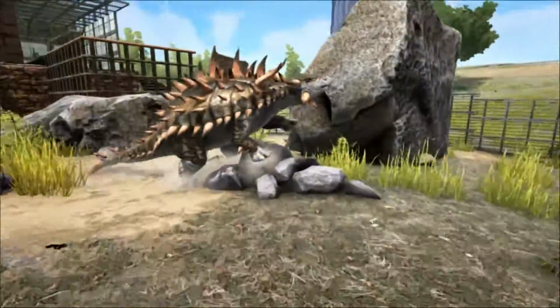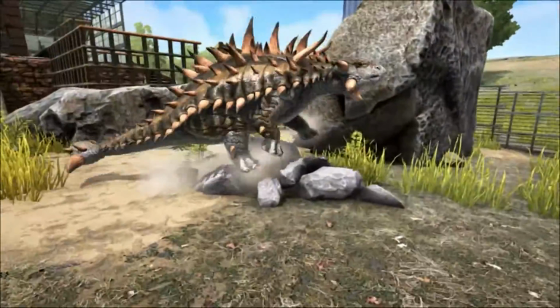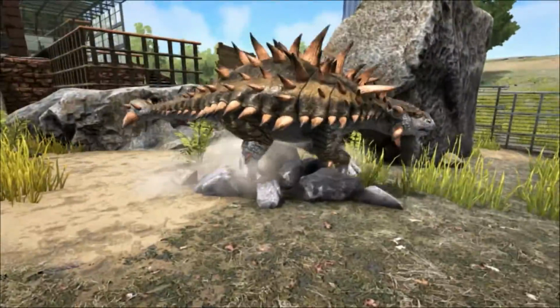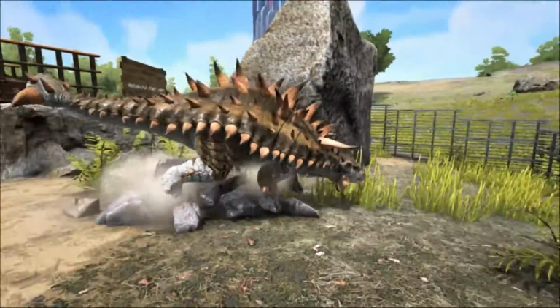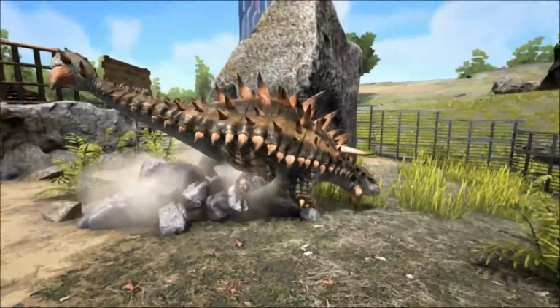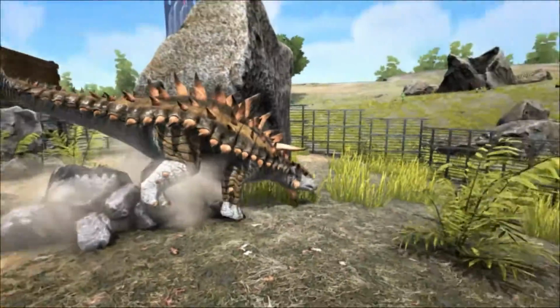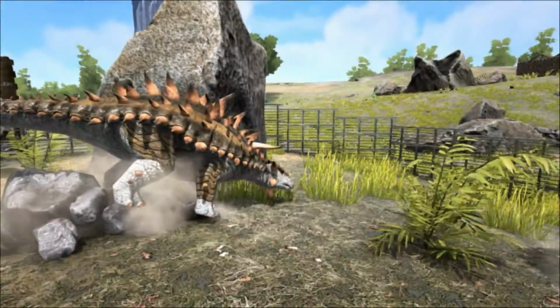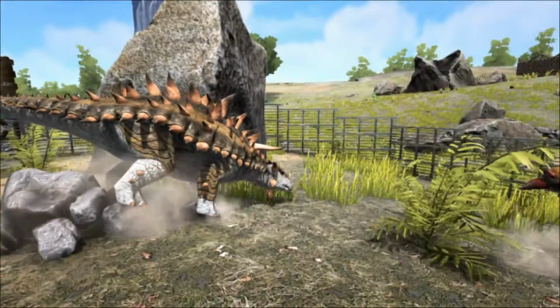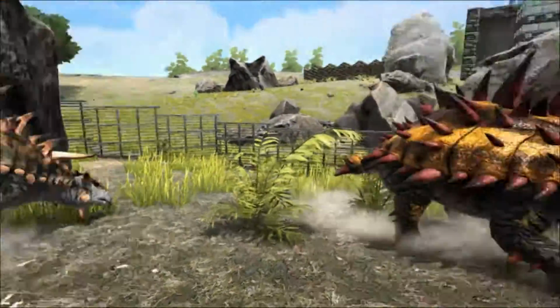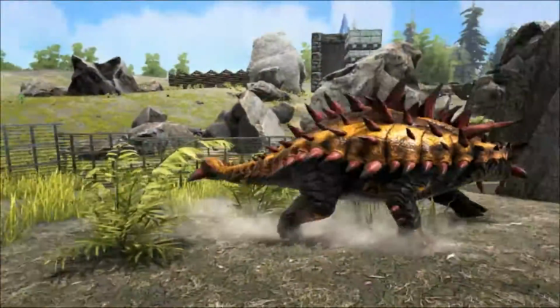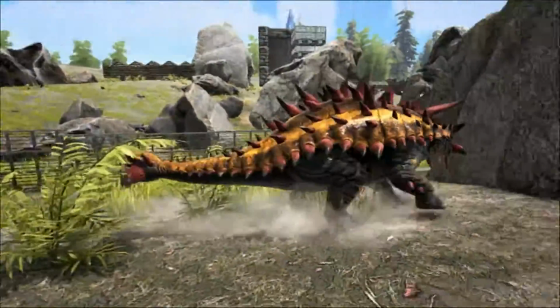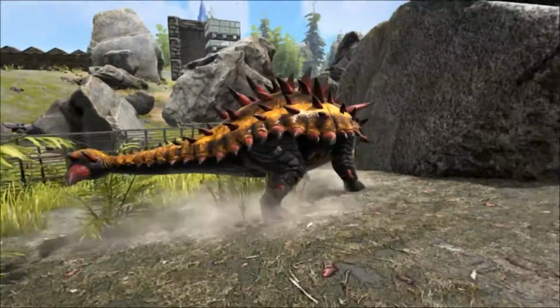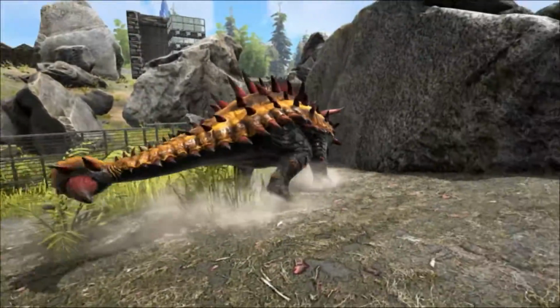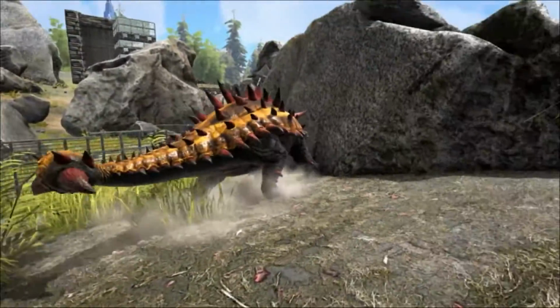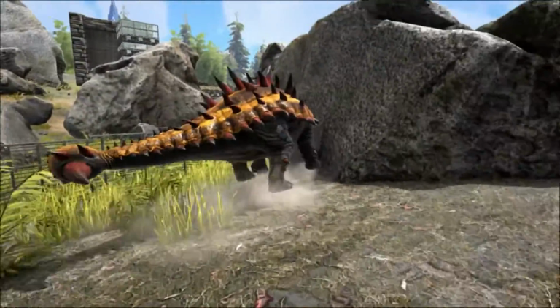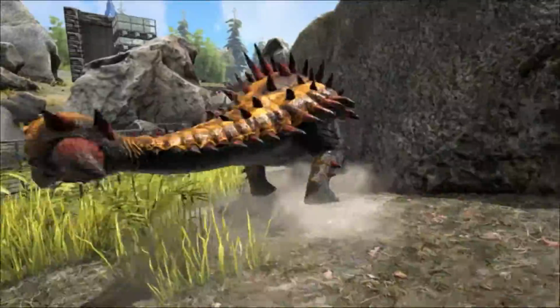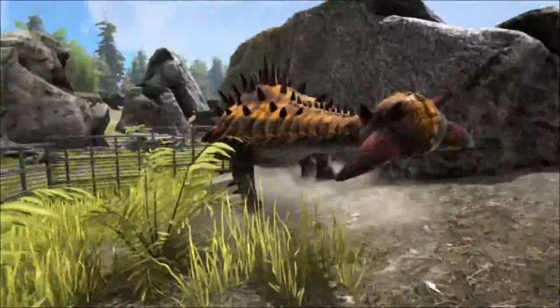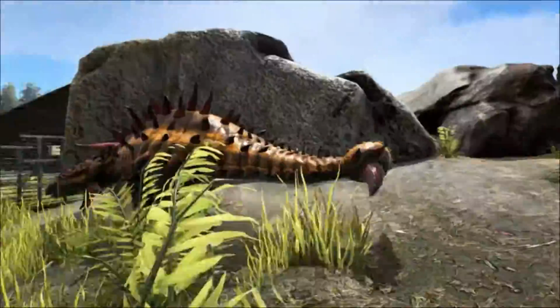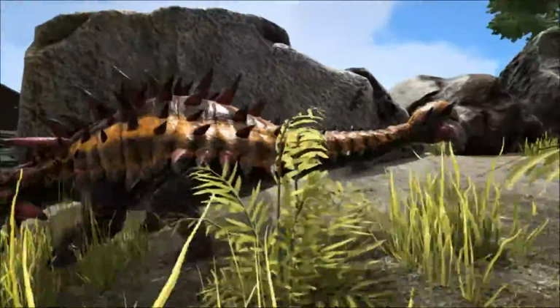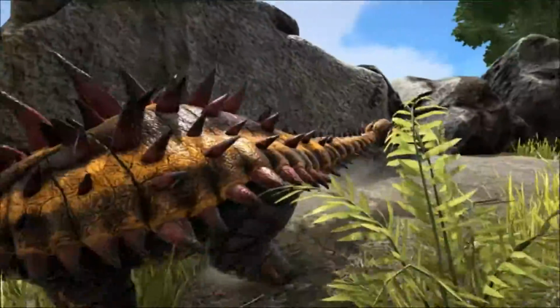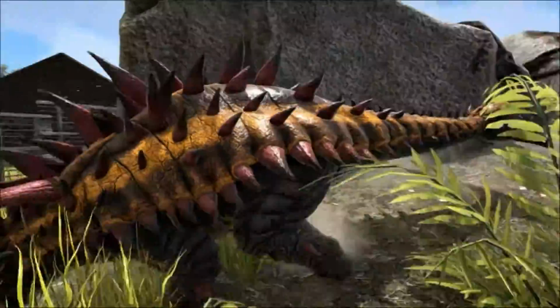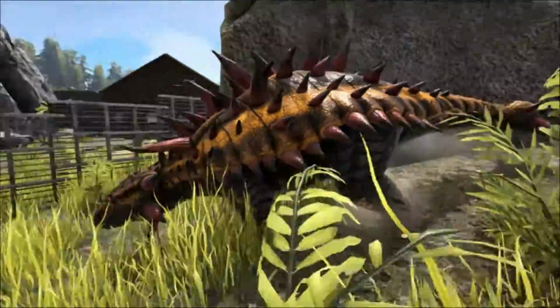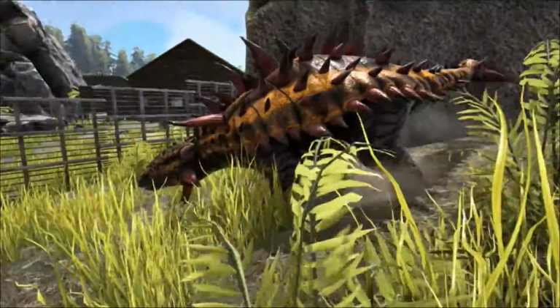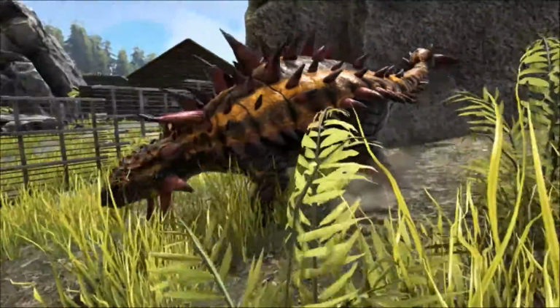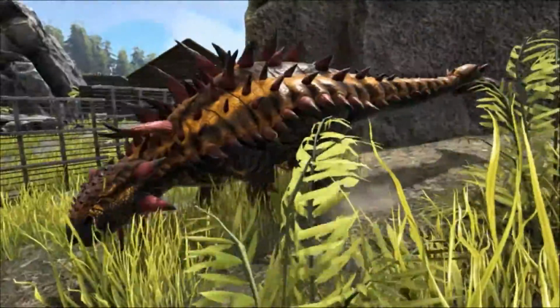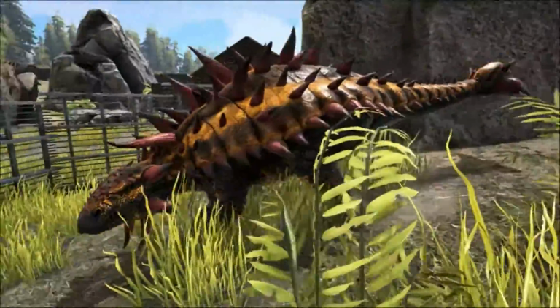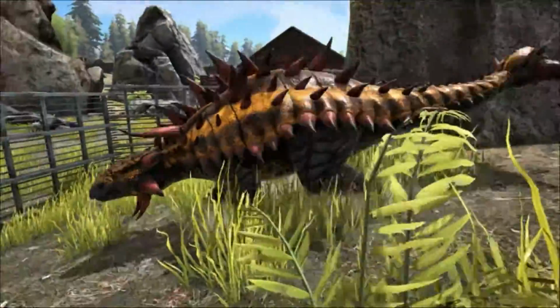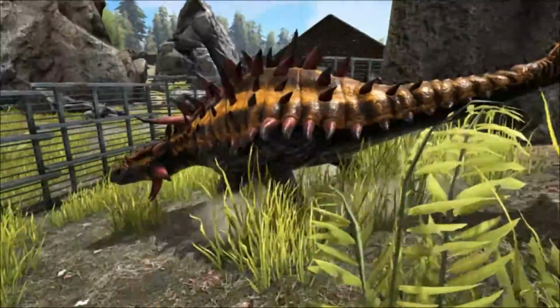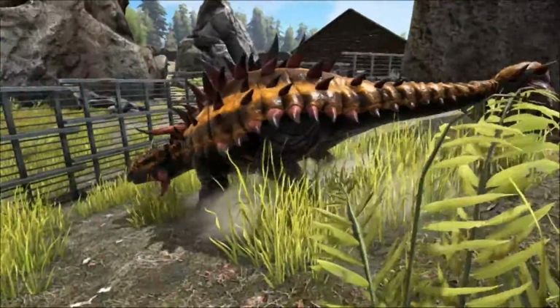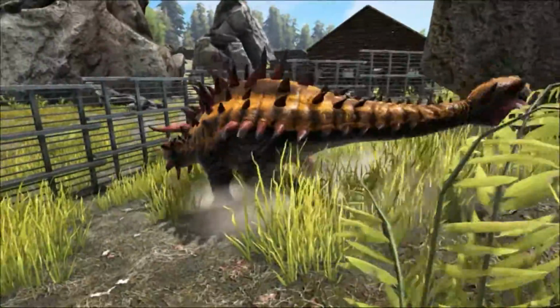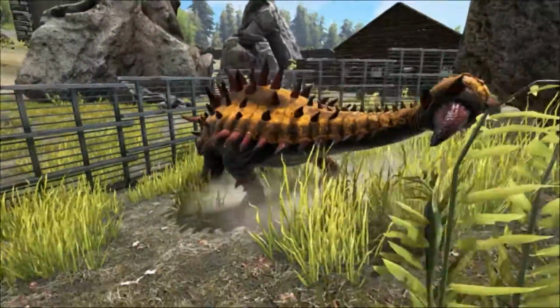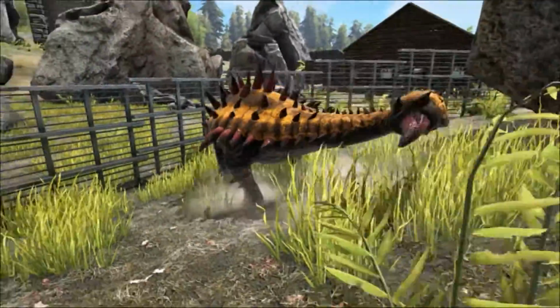Ankylosaurus lived at the very end of the Cretaceous period and was one of the last groups of dinosaurs to appear before the mass extinction event 66 million years ago.